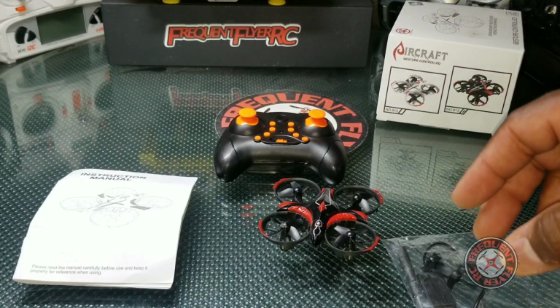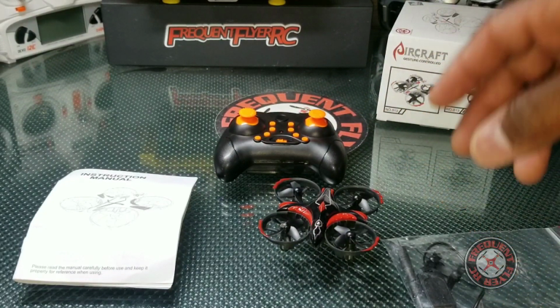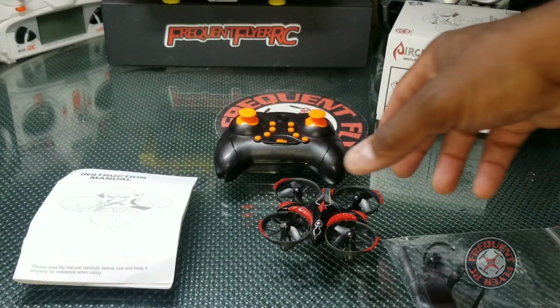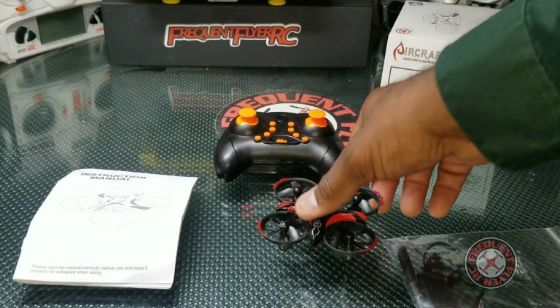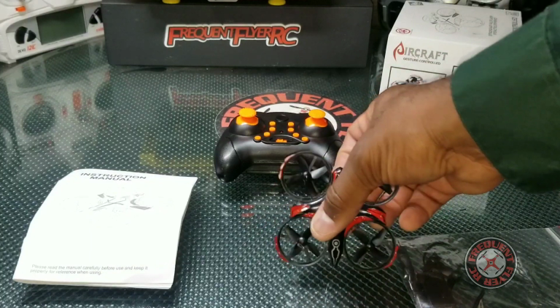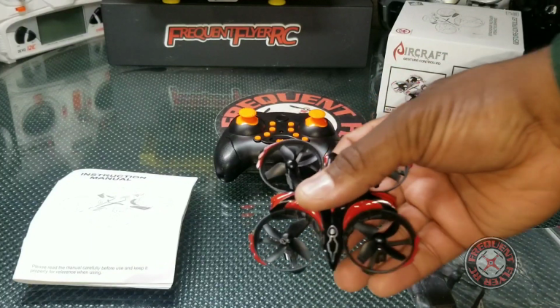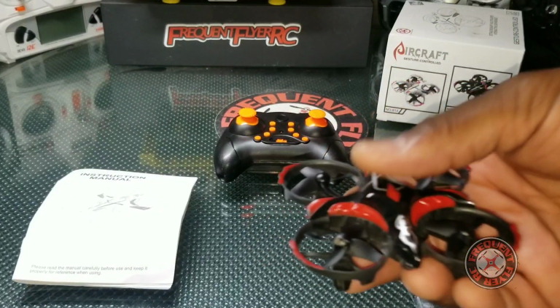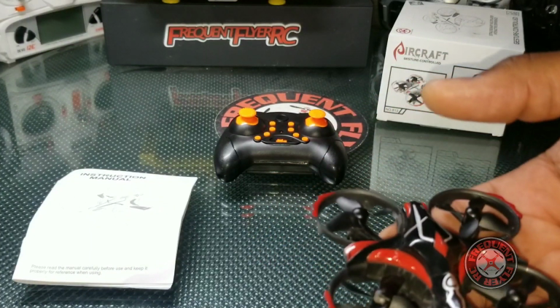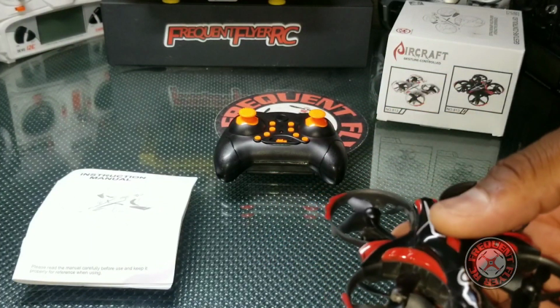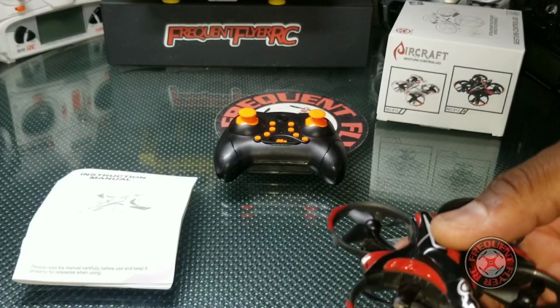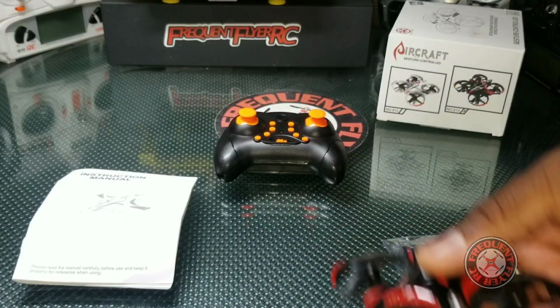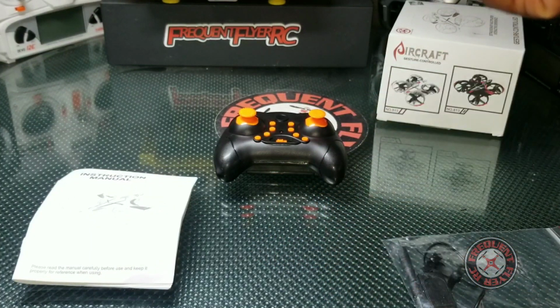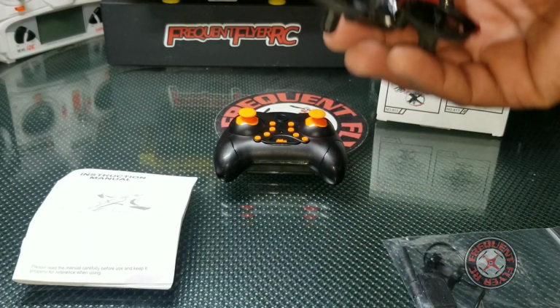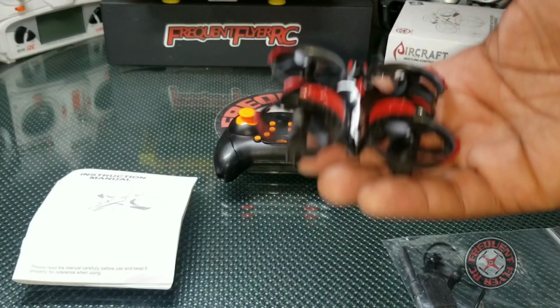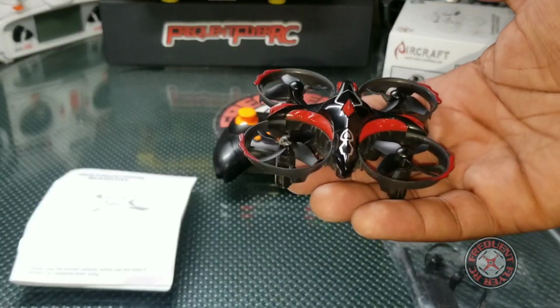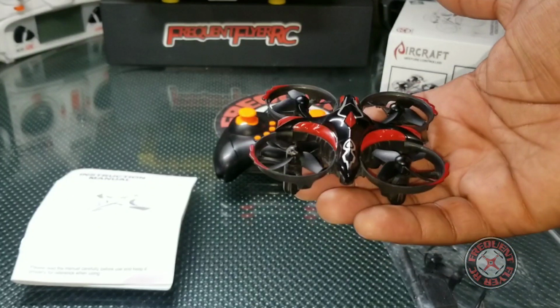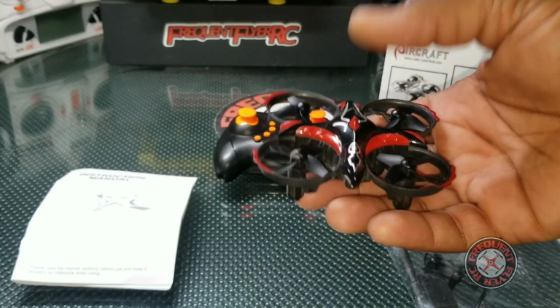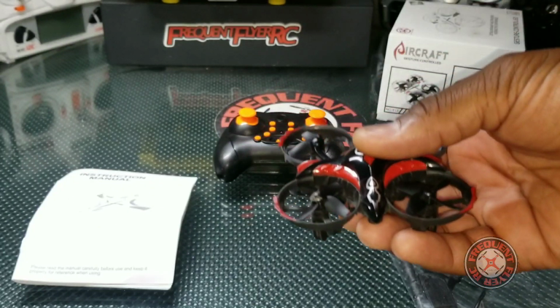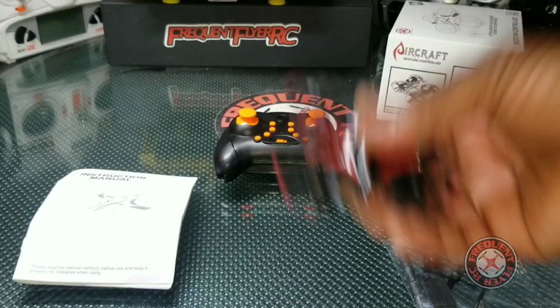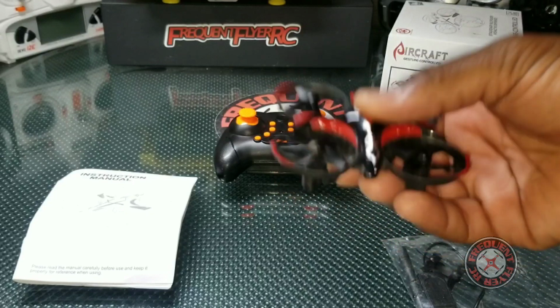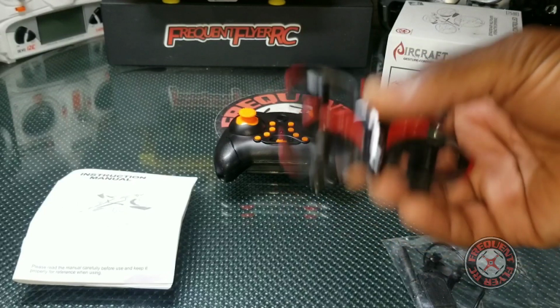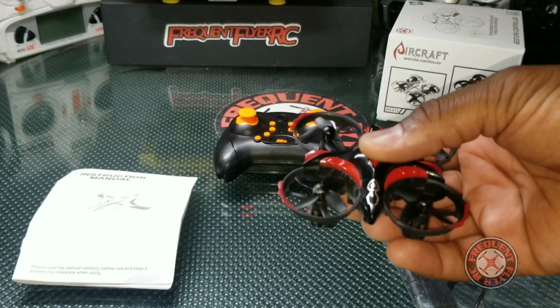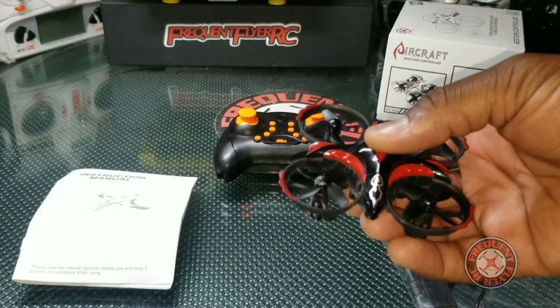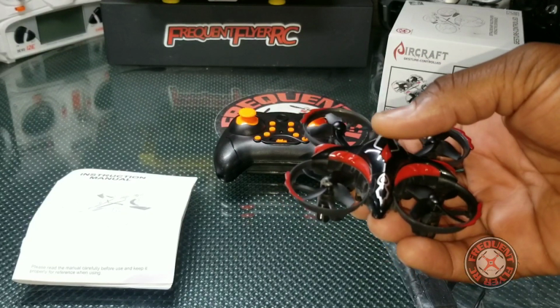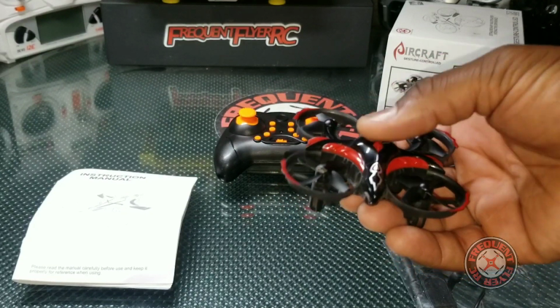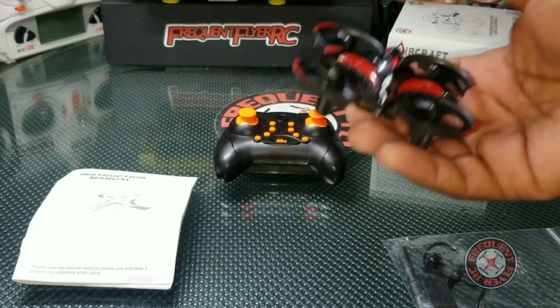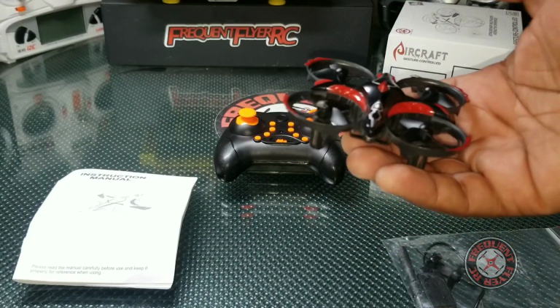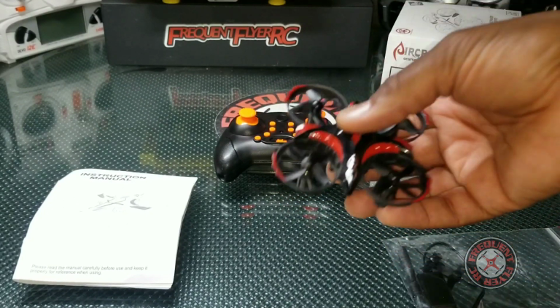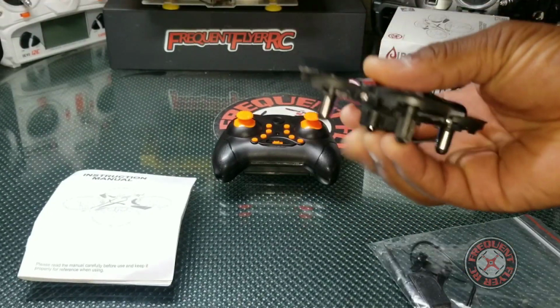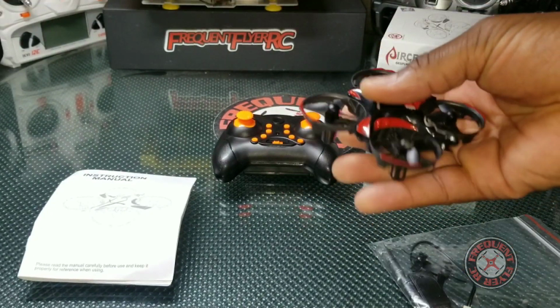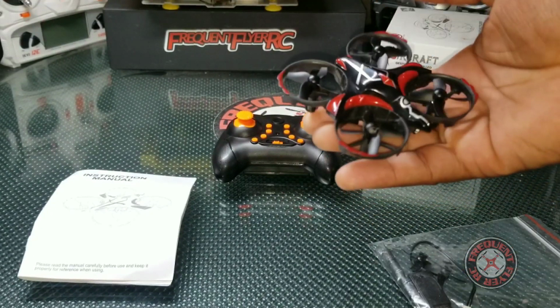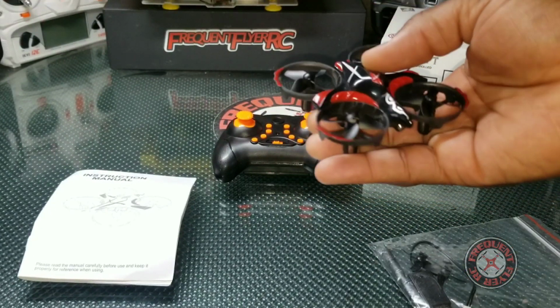At this point, you can pick this vehicle up and if you toss it, it'll start flying. Or you can shake it and it'll start flying. Then you let it go and it has altitude hold, so it's very easy to fly for a beginner.